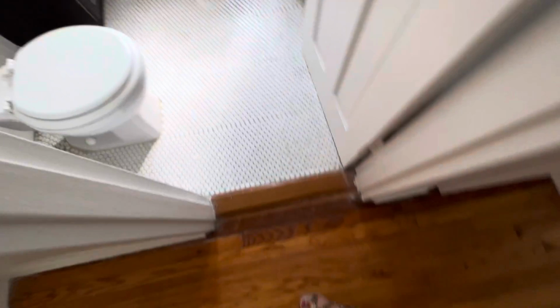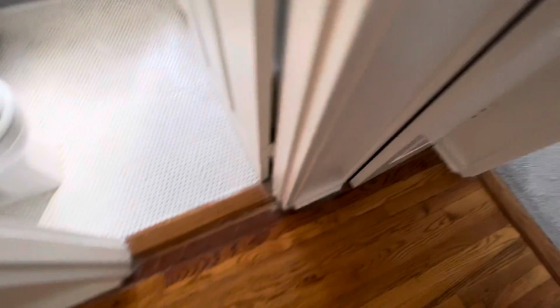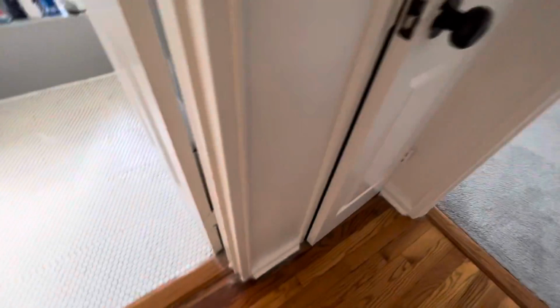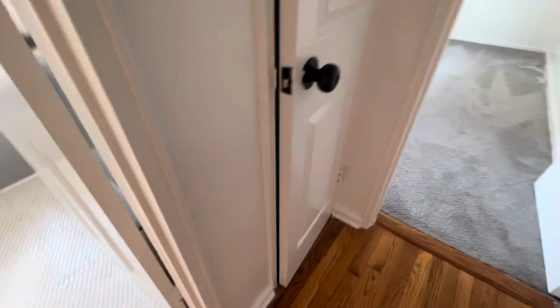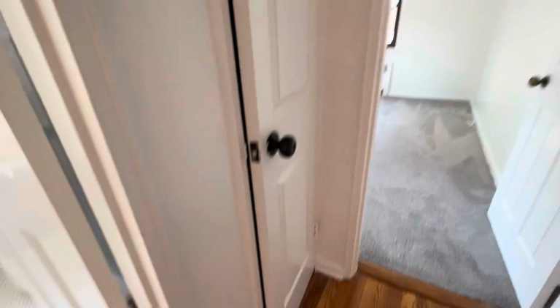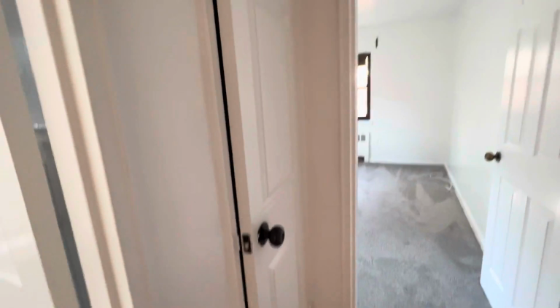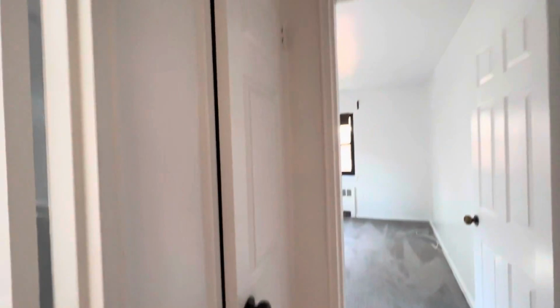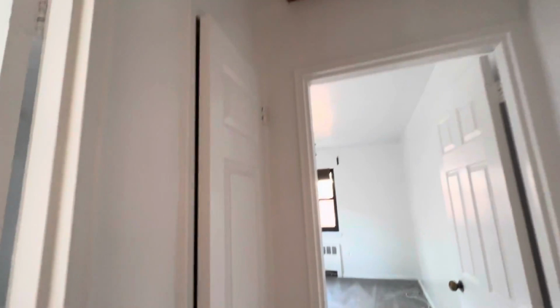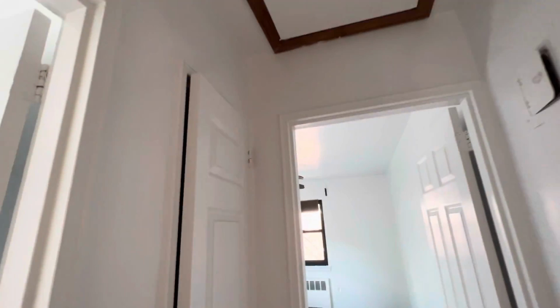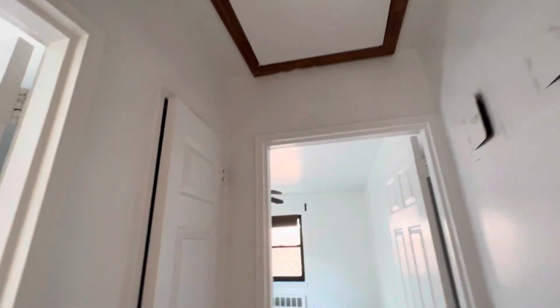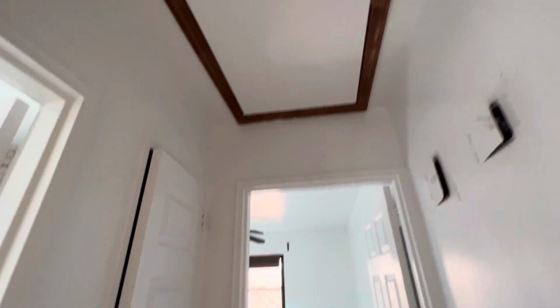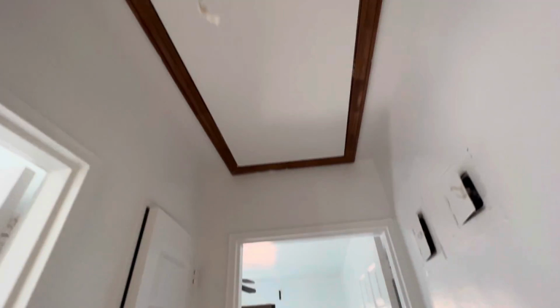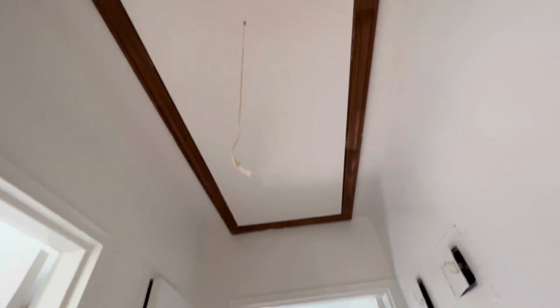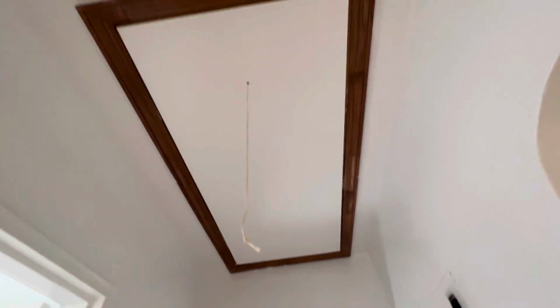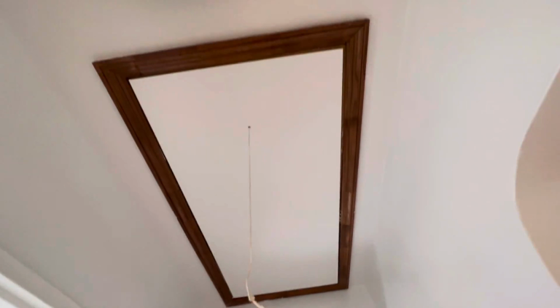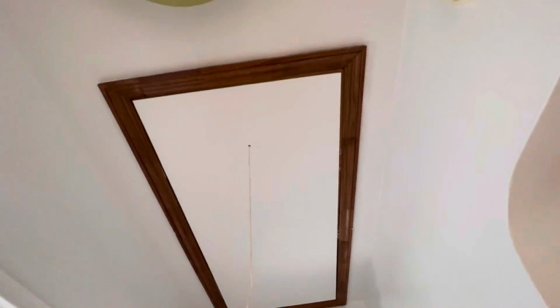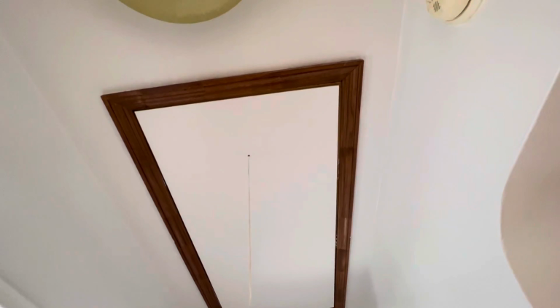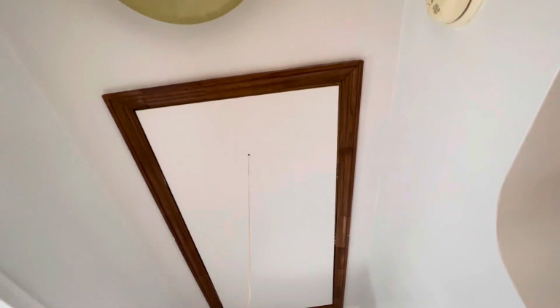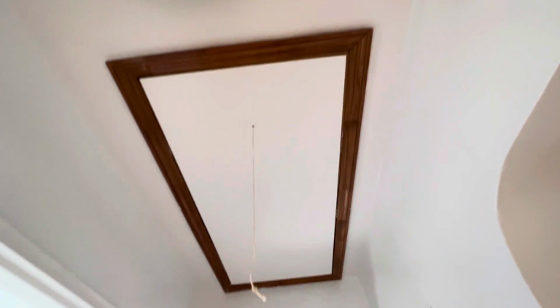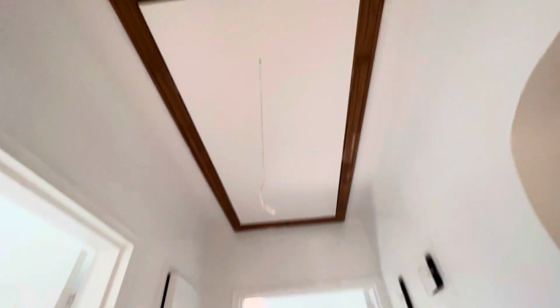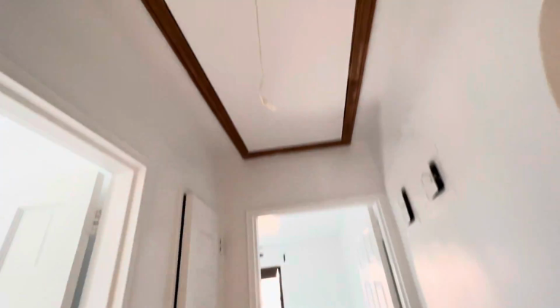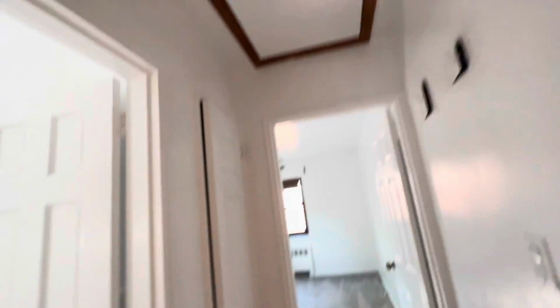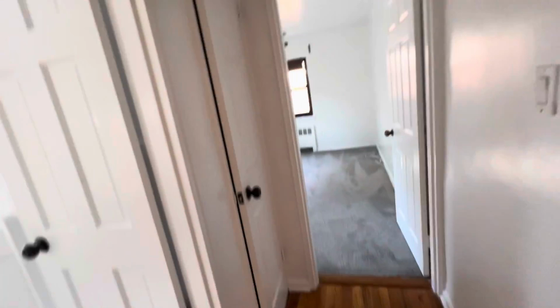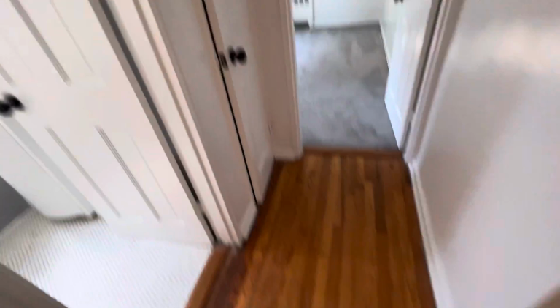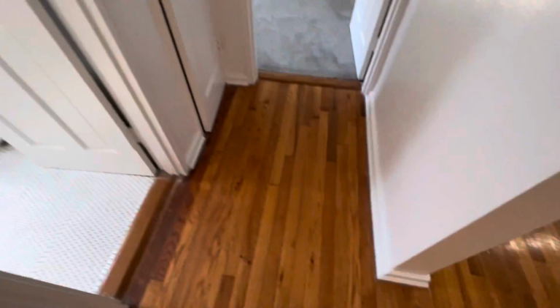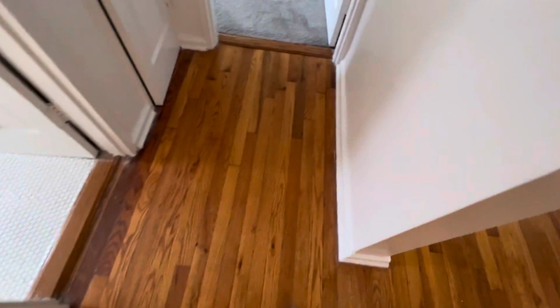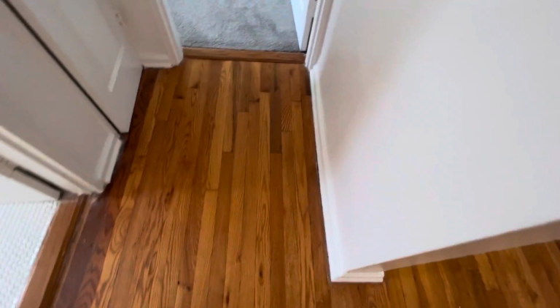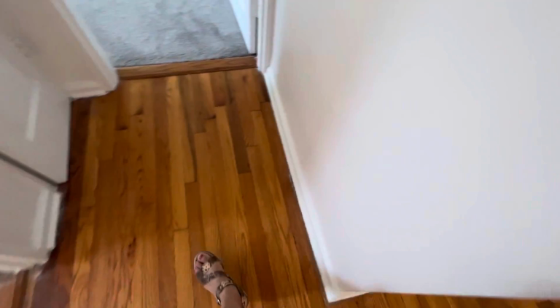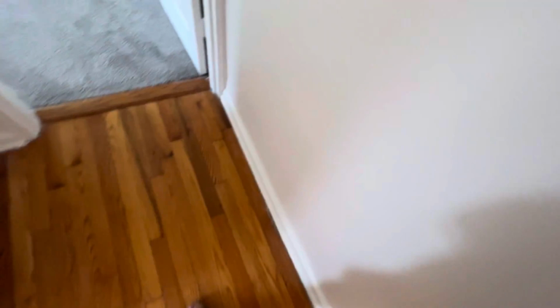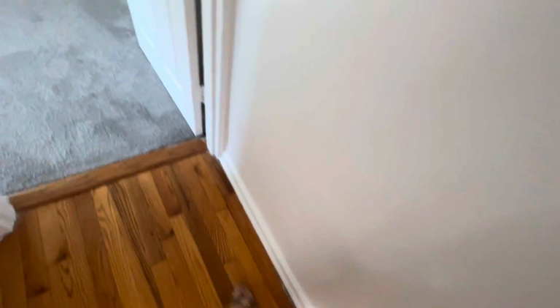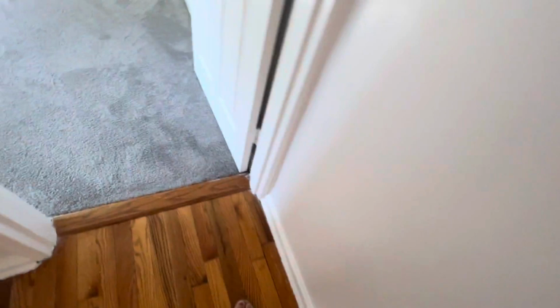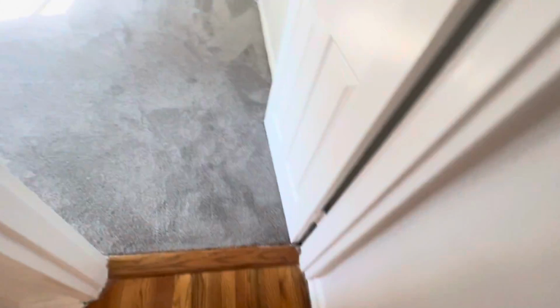There is a linen closet here. You also have an attic over there which allows you to put a lot of stuff in for storage.